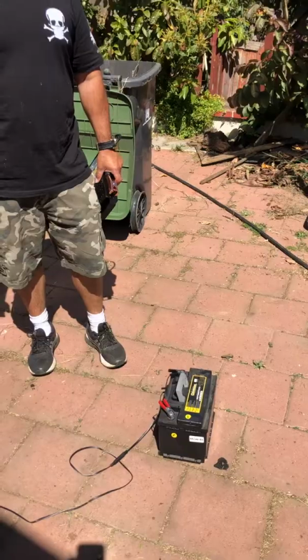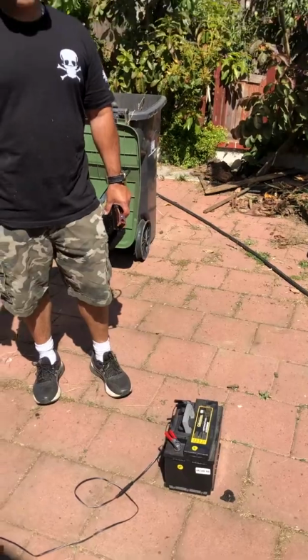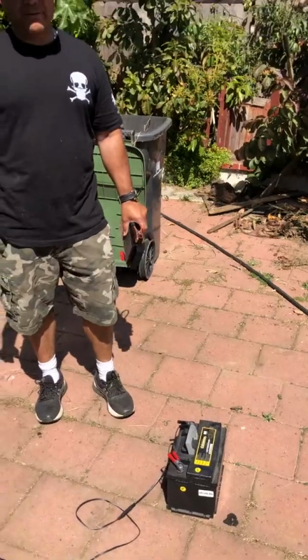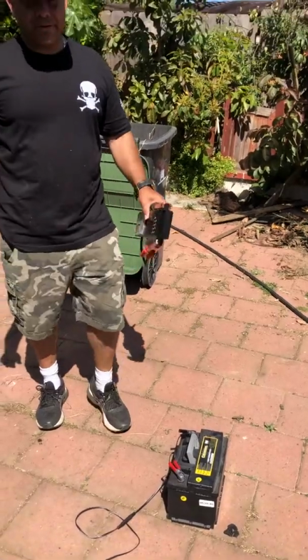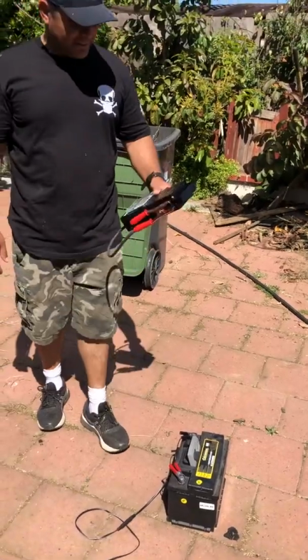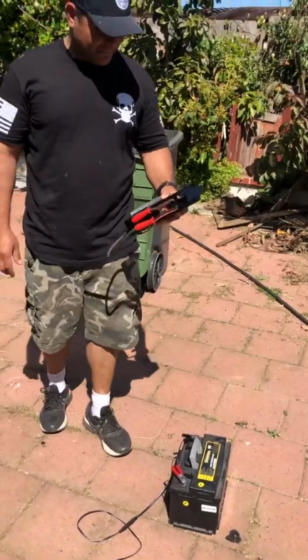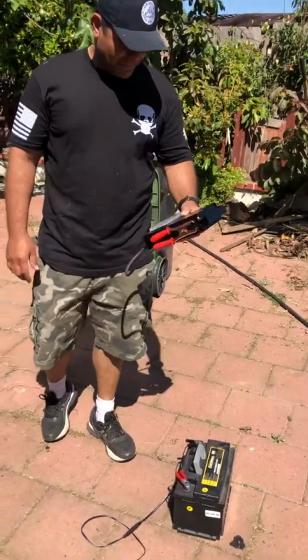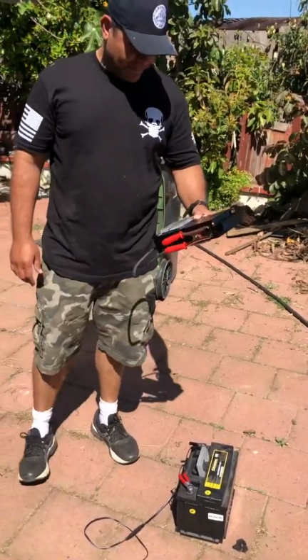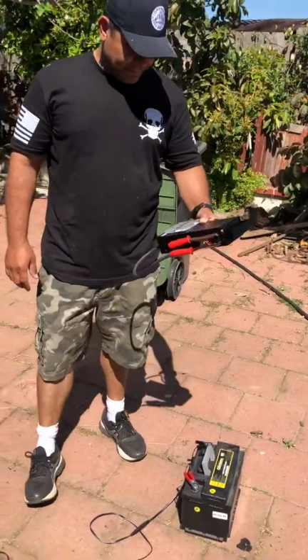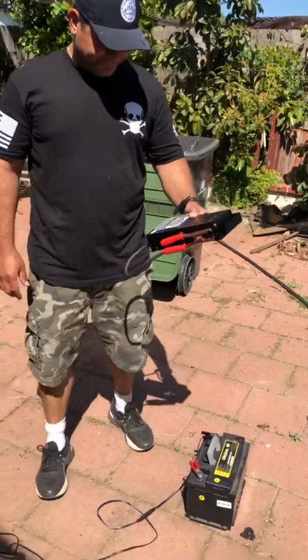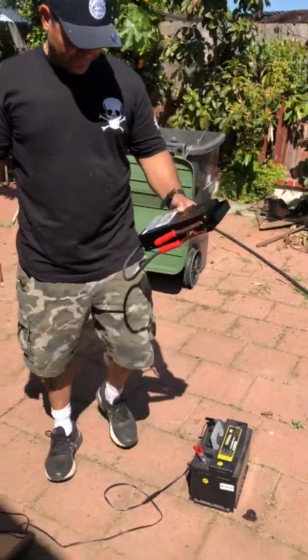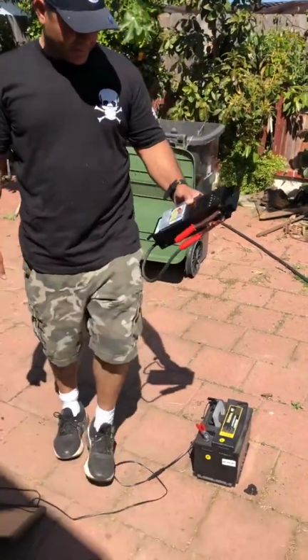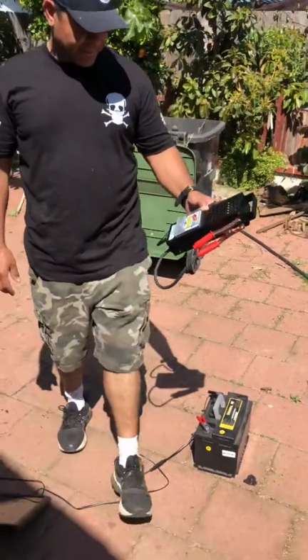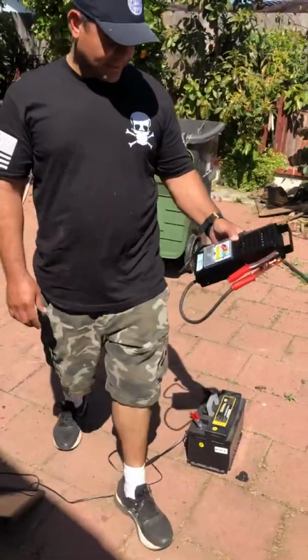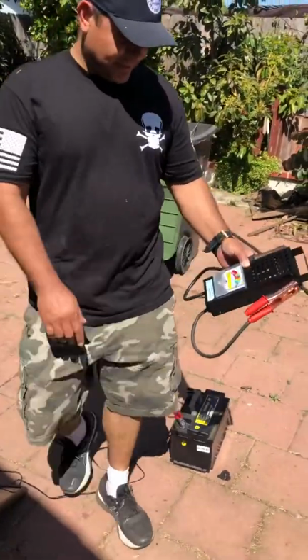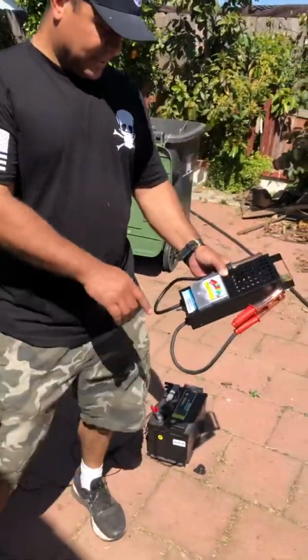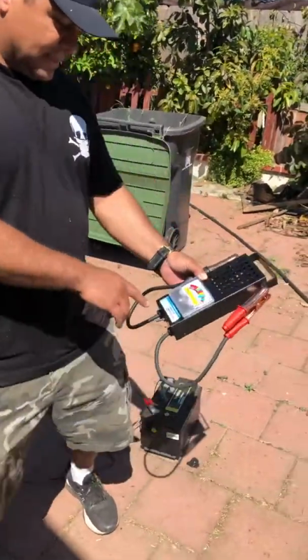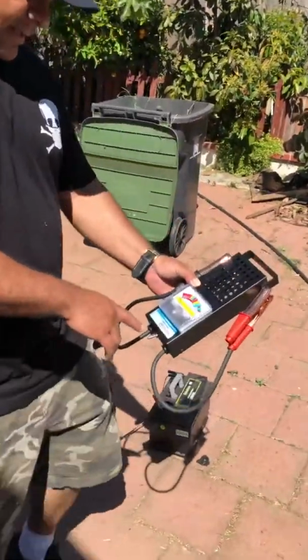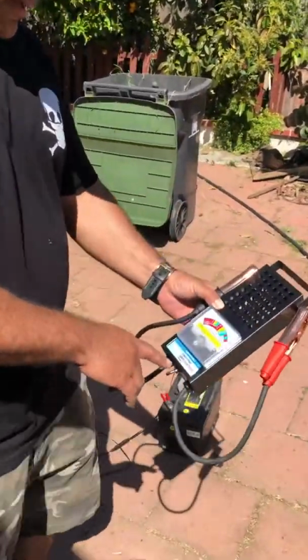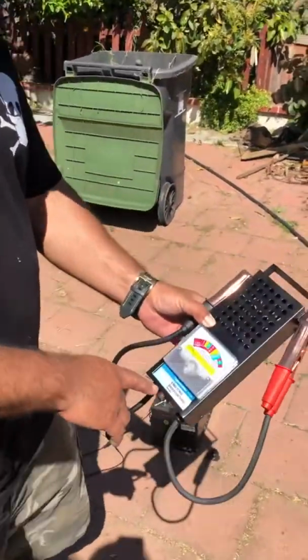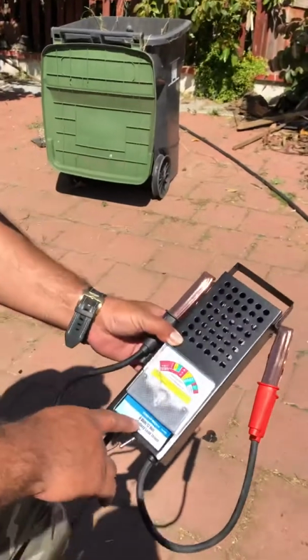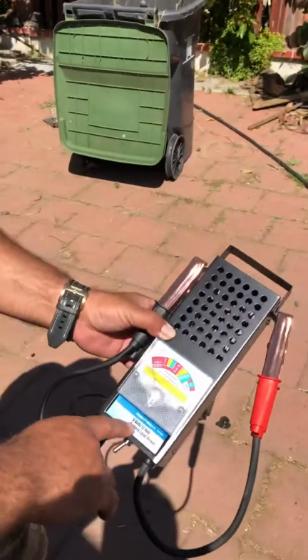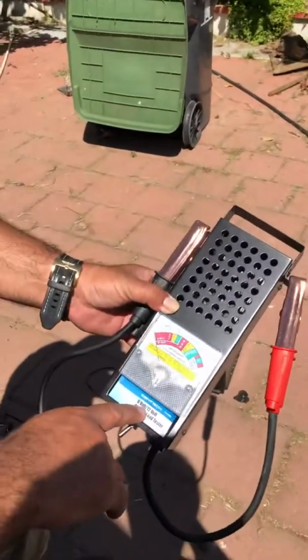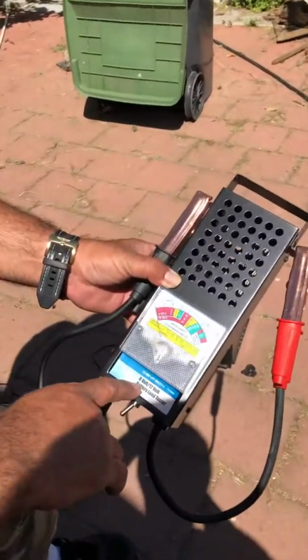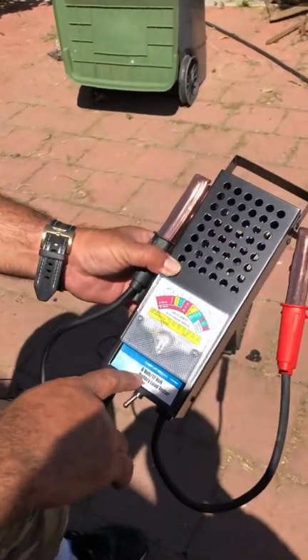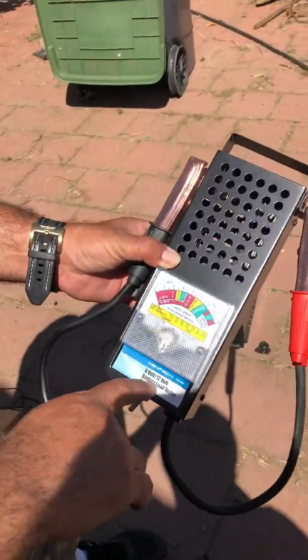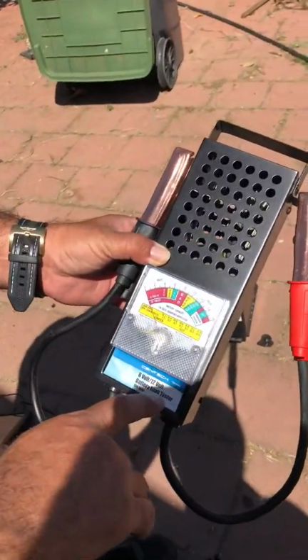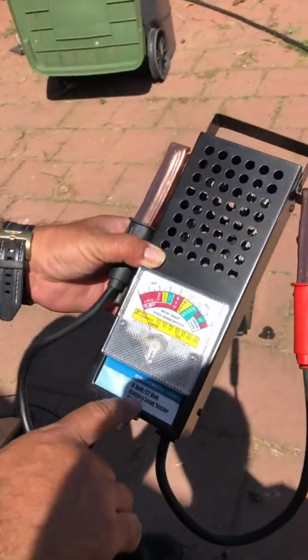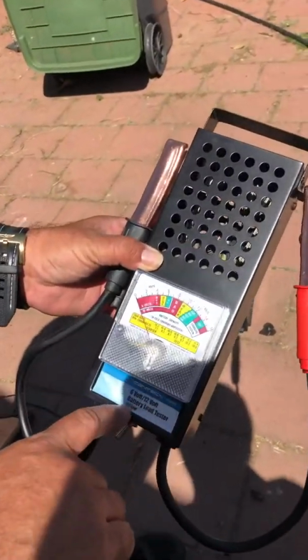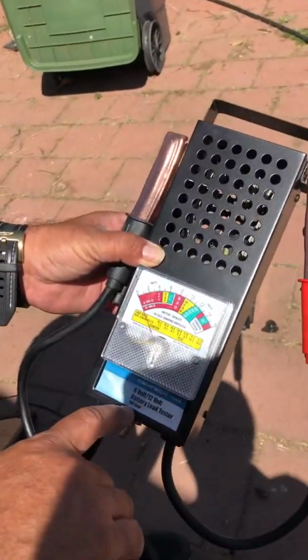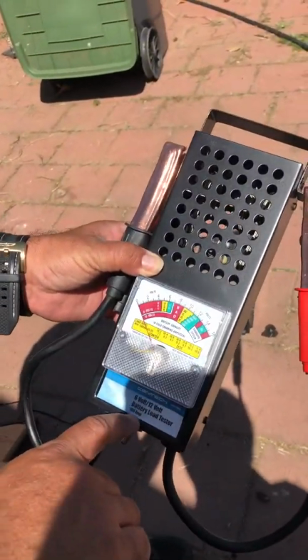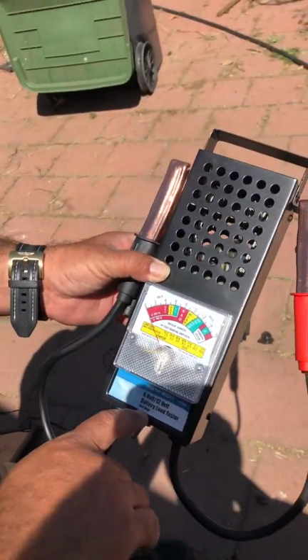I'm going to do this review on what's called a Centec 6 volt 12 volt battery load tester — it's 100 amp.